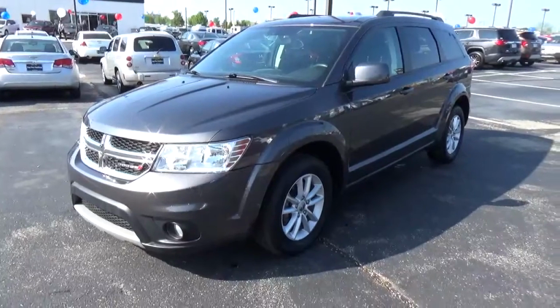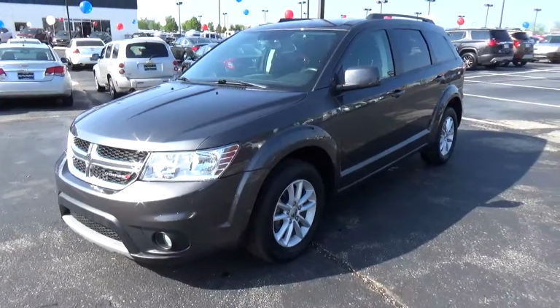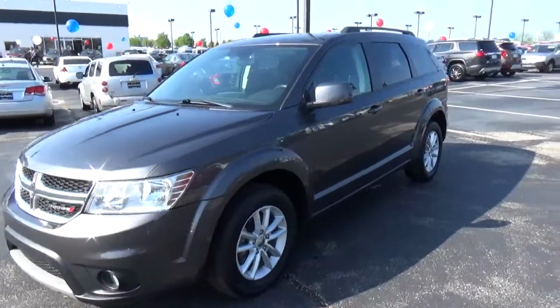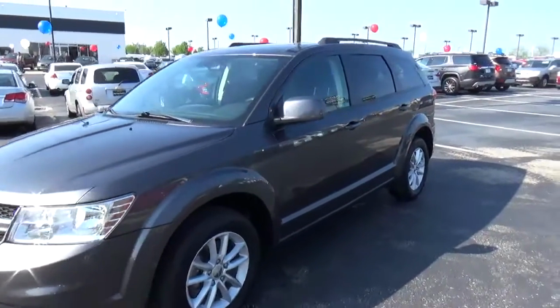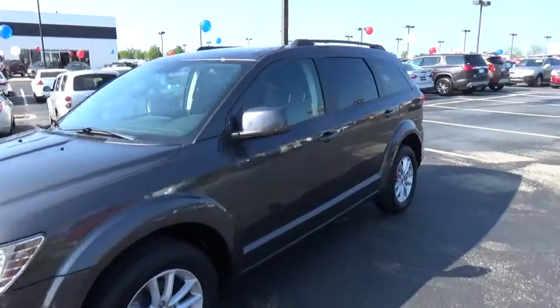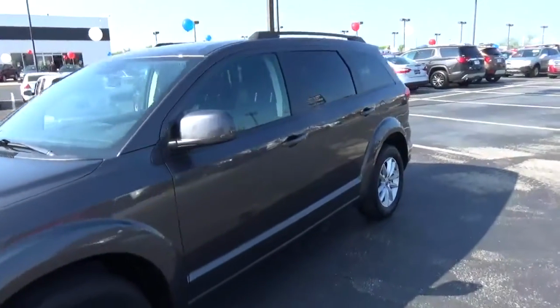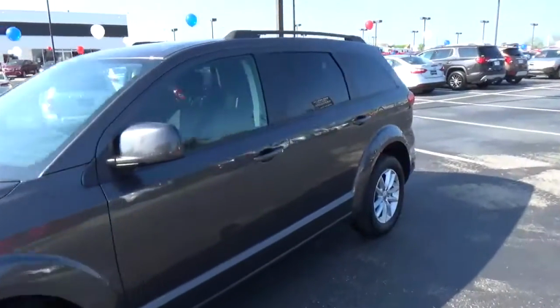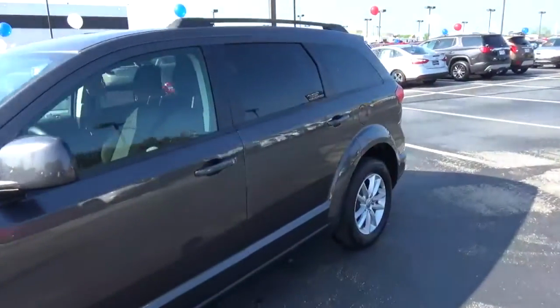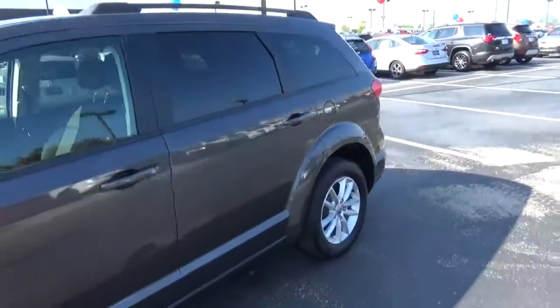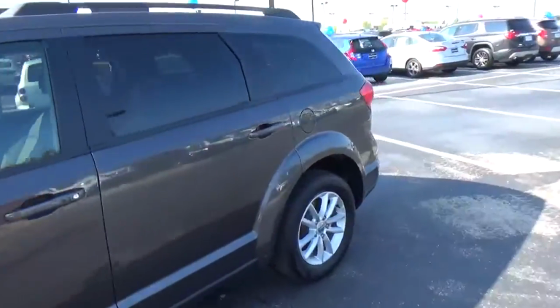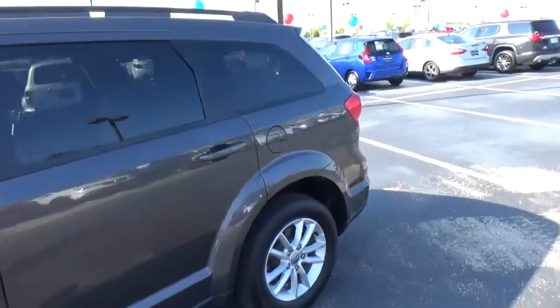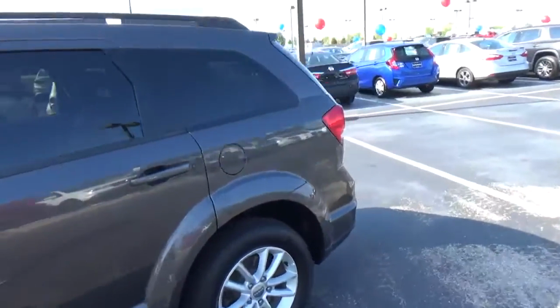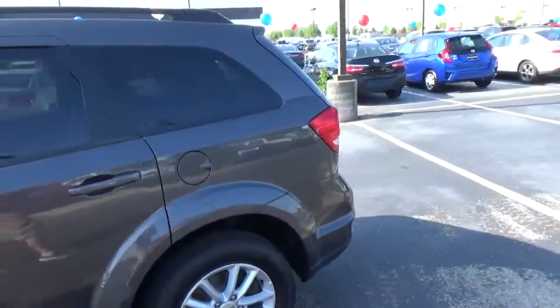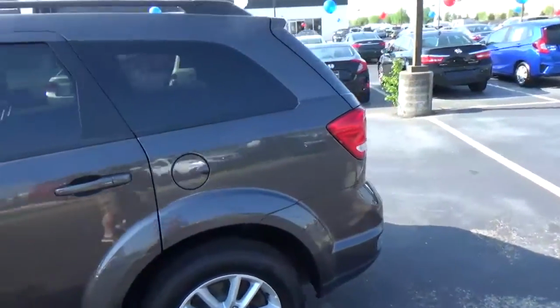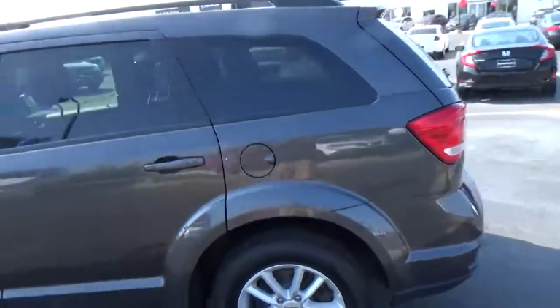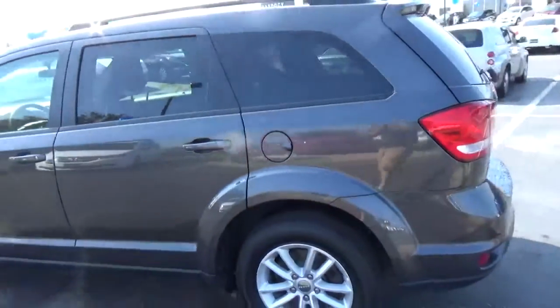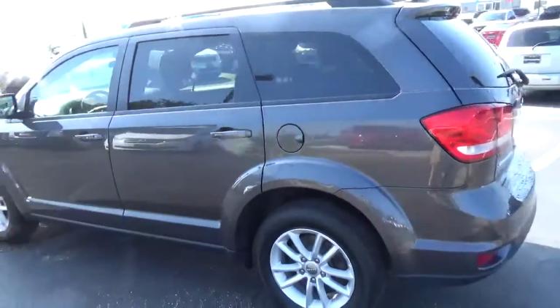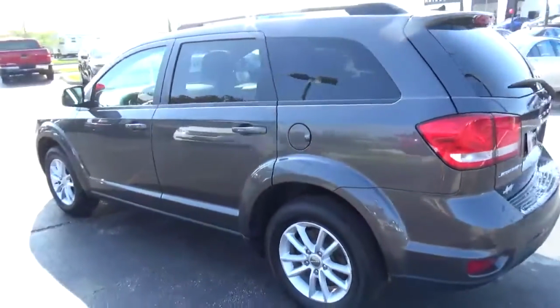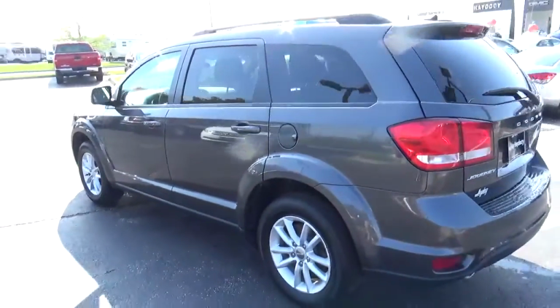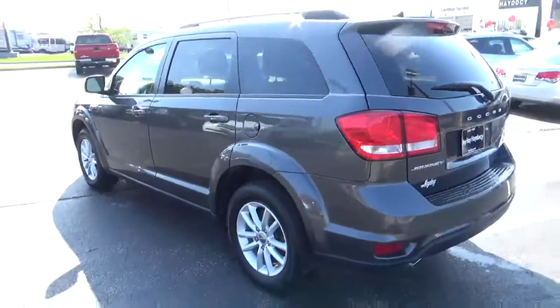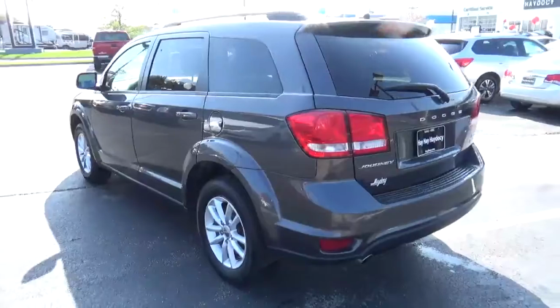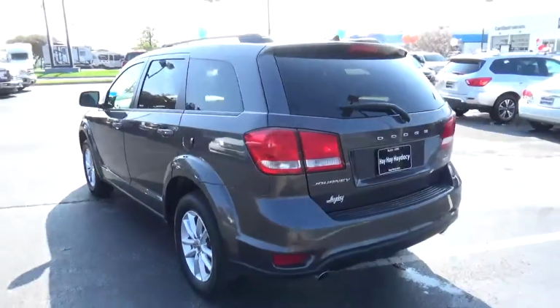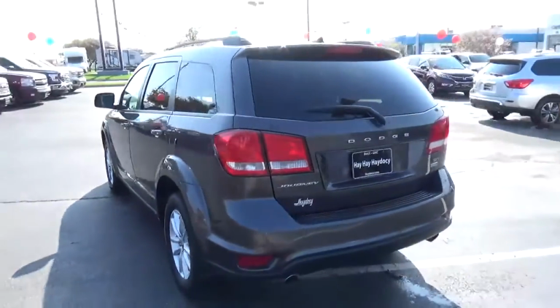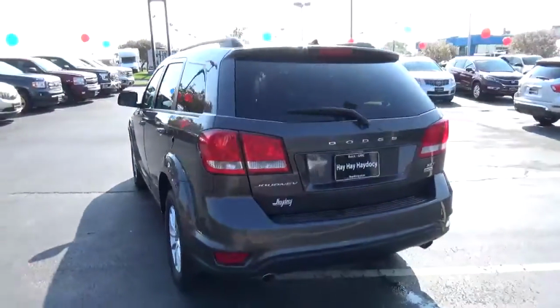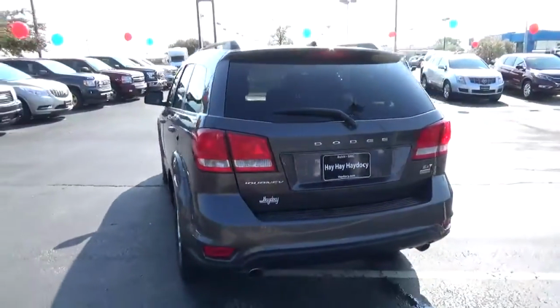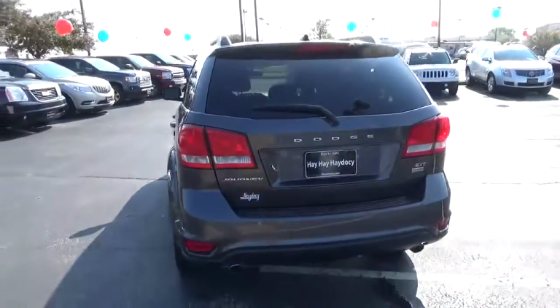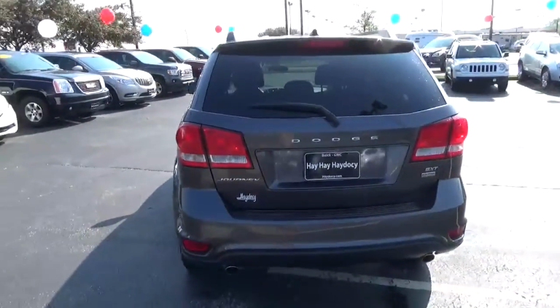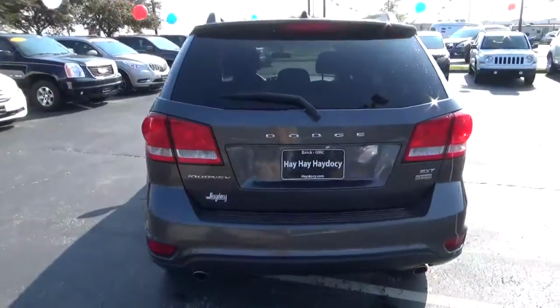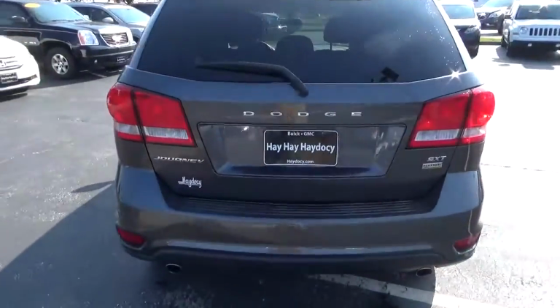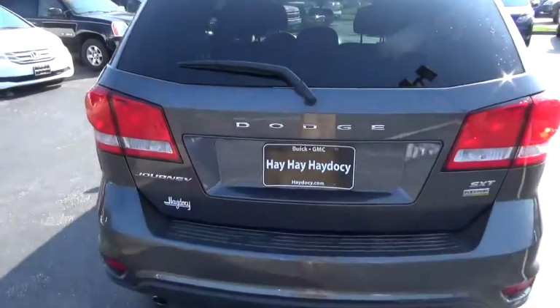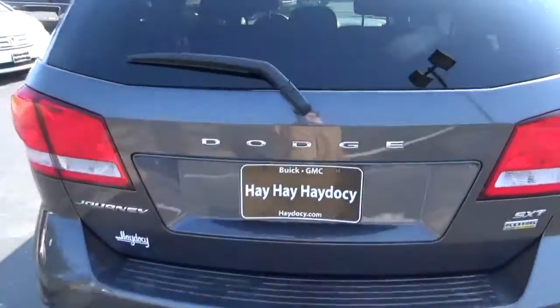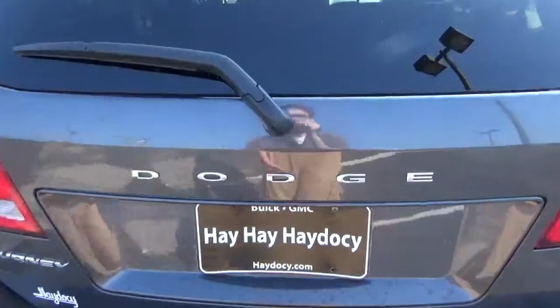Today we've got a 2016 Dodge Journey SXT with a granite crystal exterior and a black interior. Current mileage is 49,244 miles. 3.6 liter six-cylinder engine, automatic transmission.